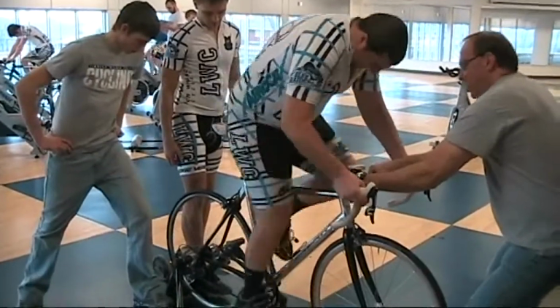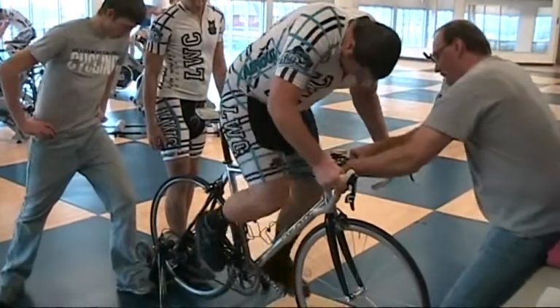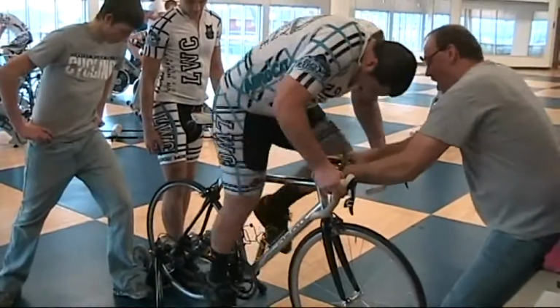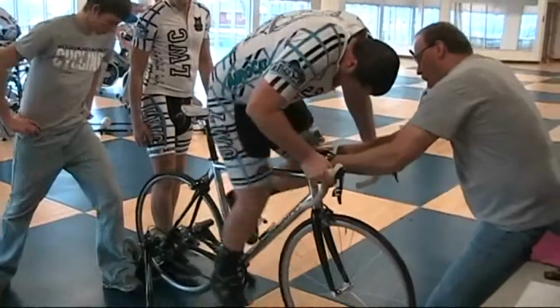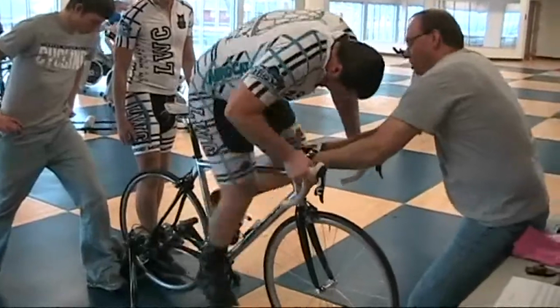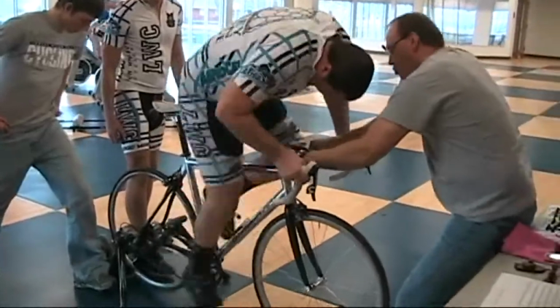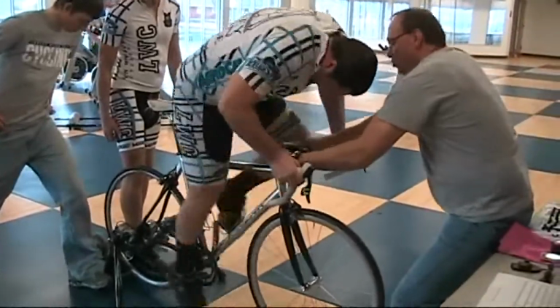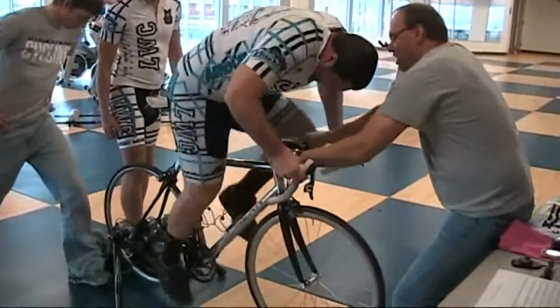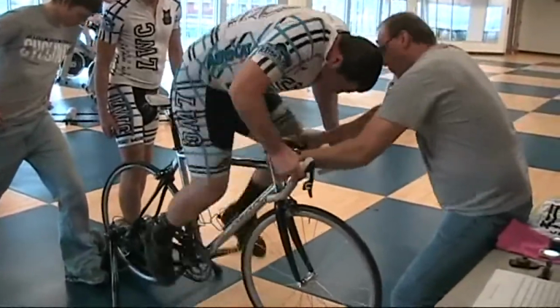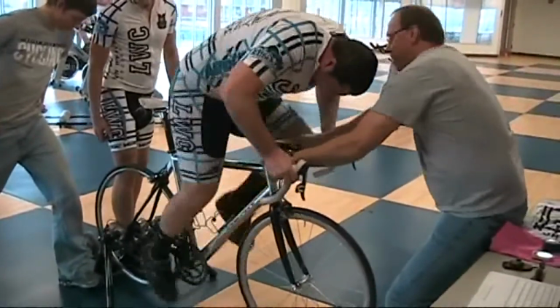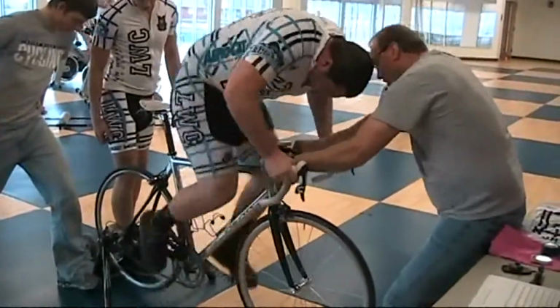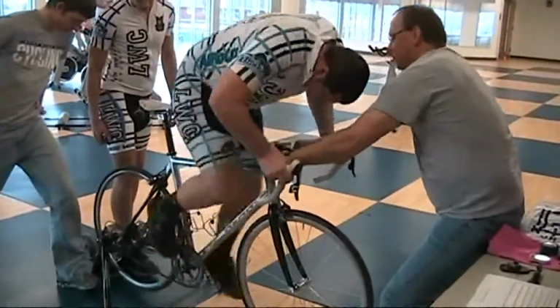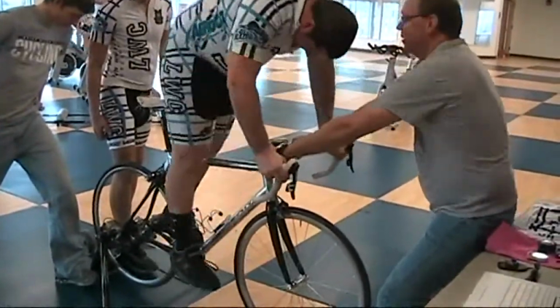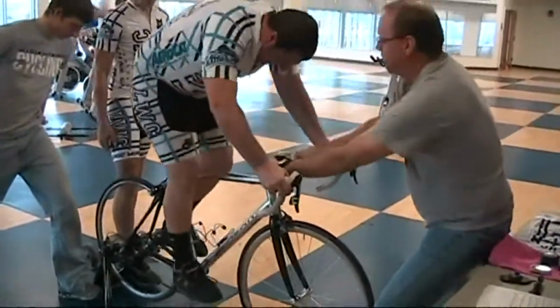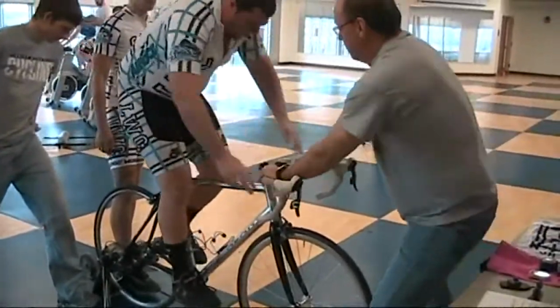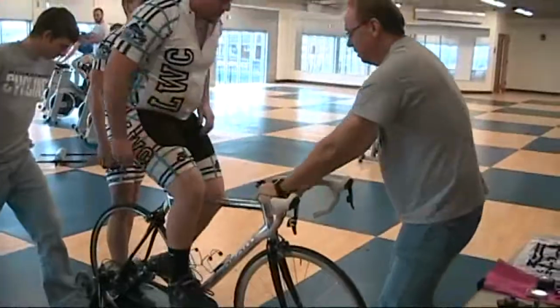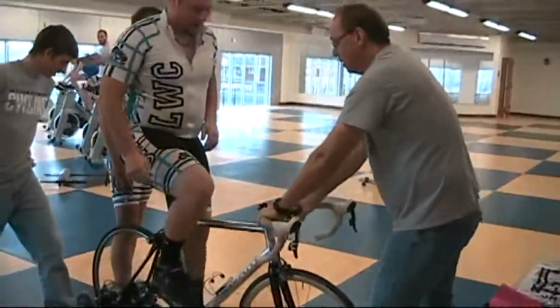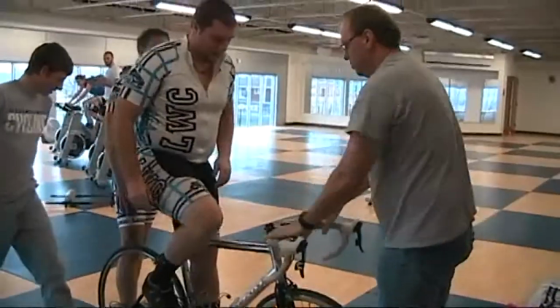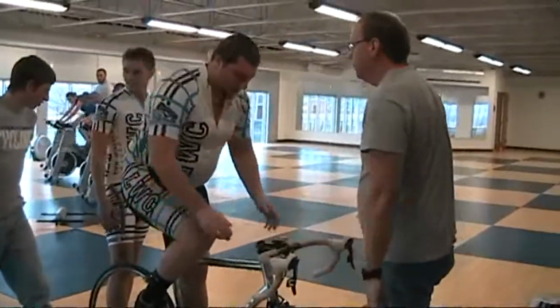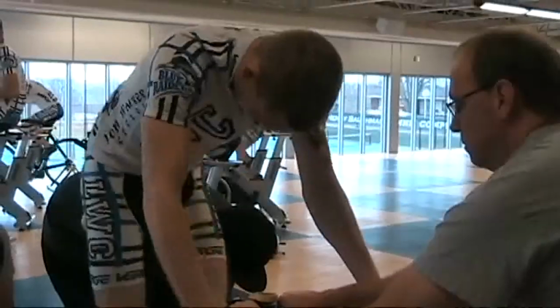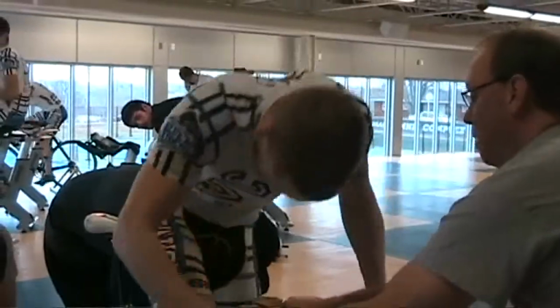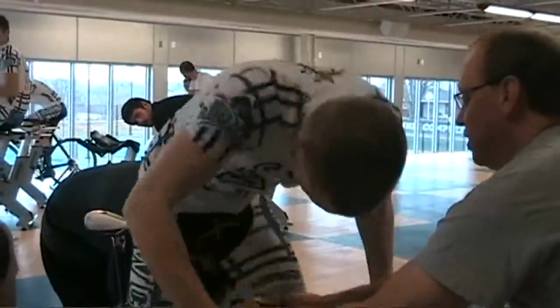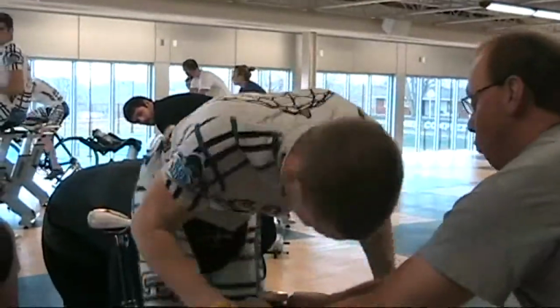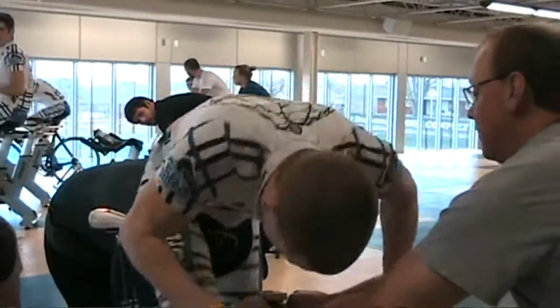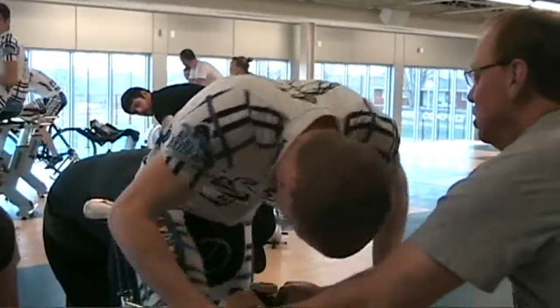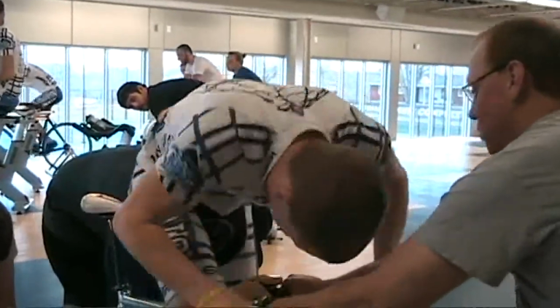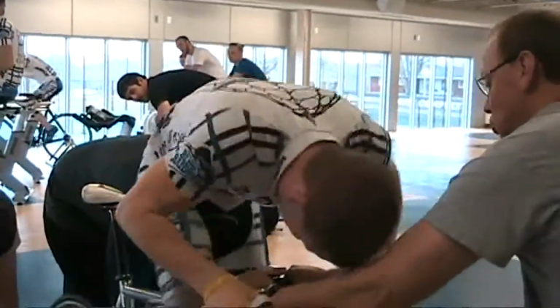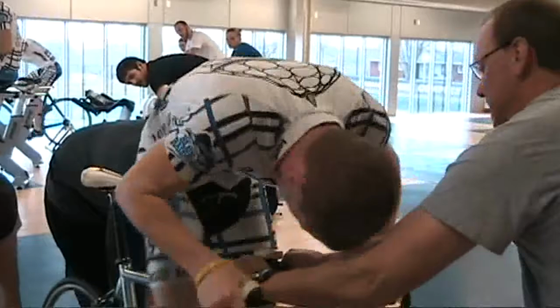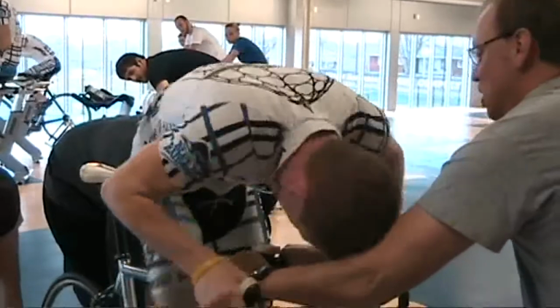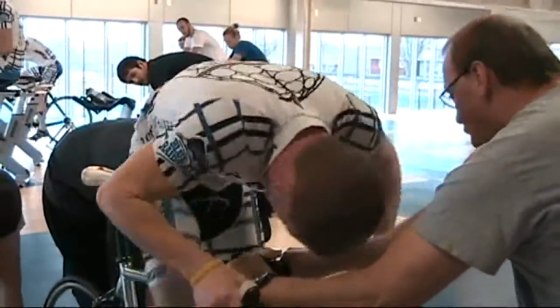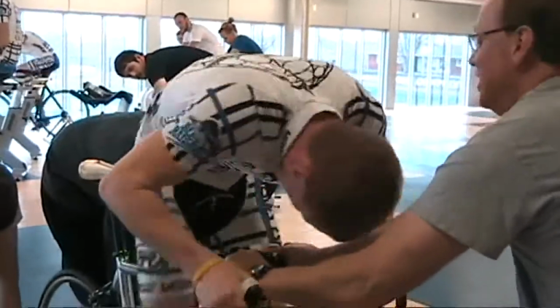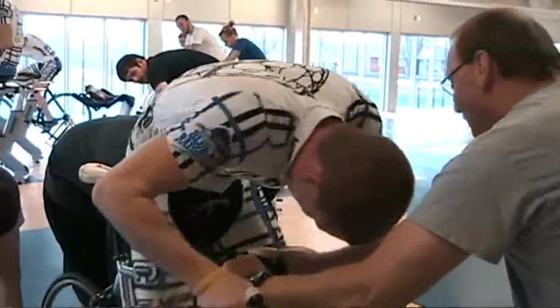Go, Tyler! Come on! One, two, three, four, five! Come on, man! Go! Come on! Back up! Two, three, four, five!